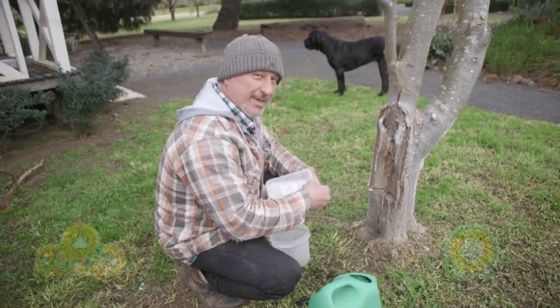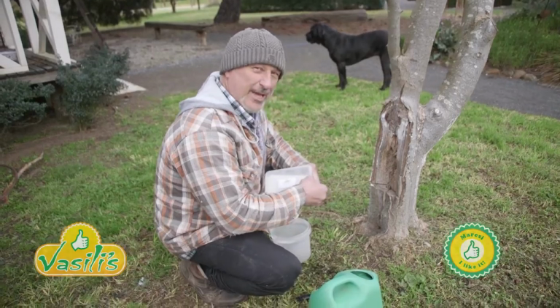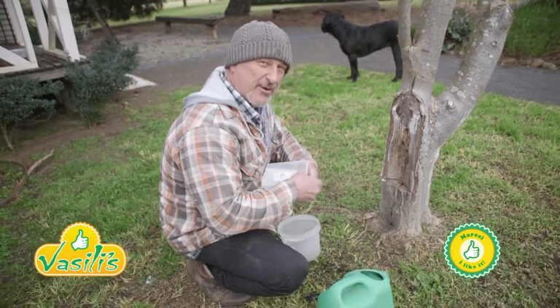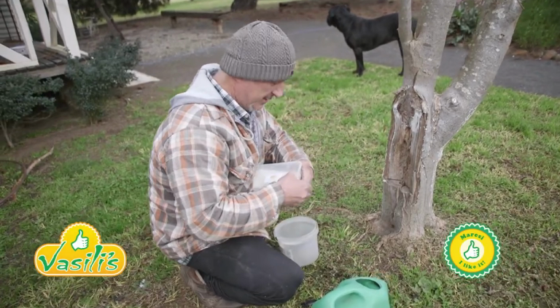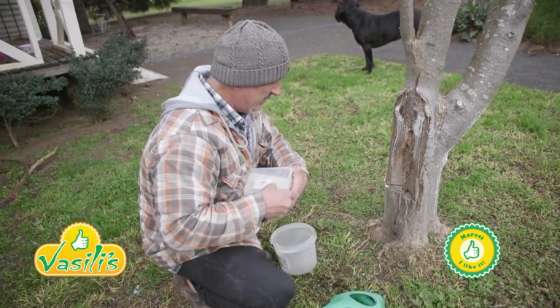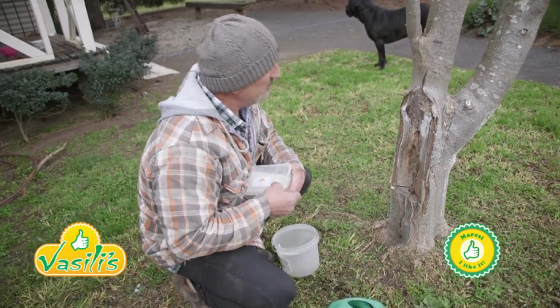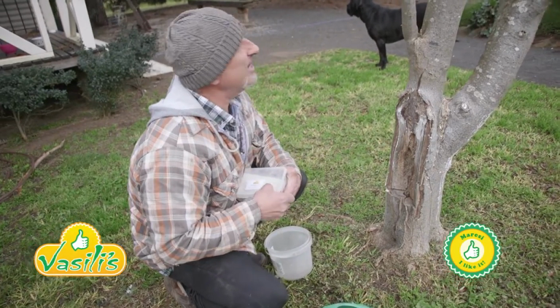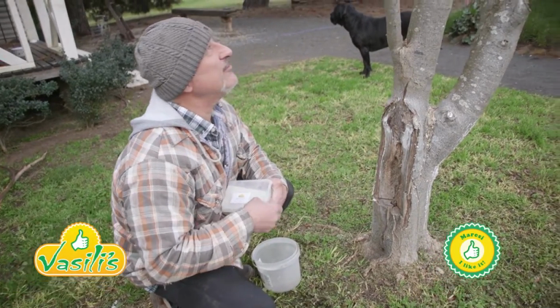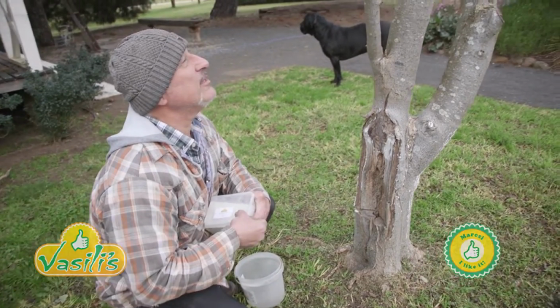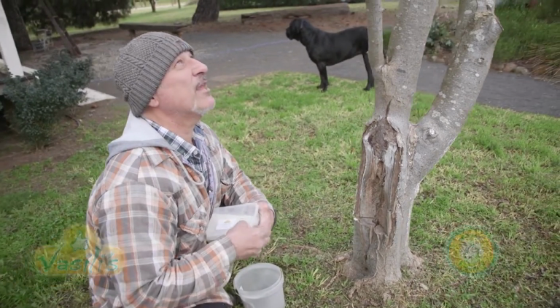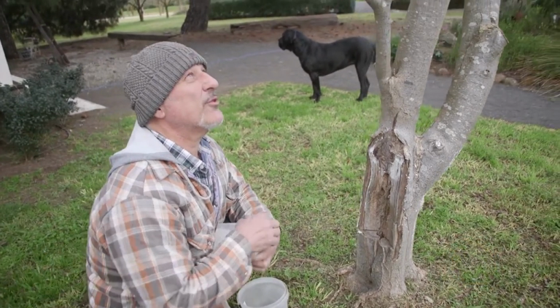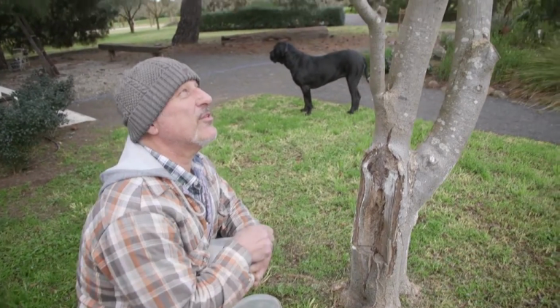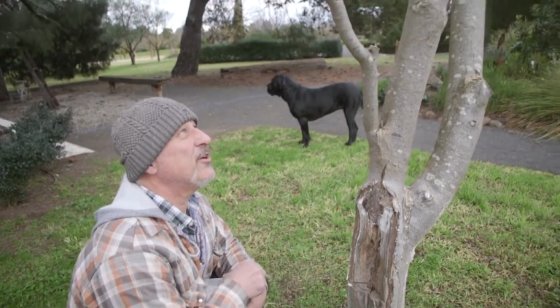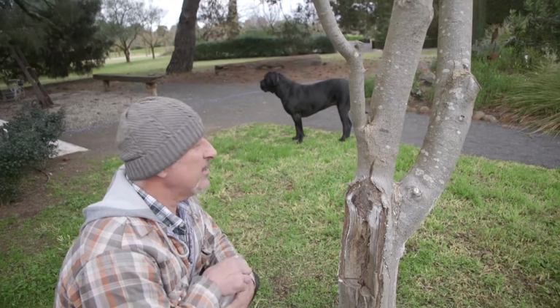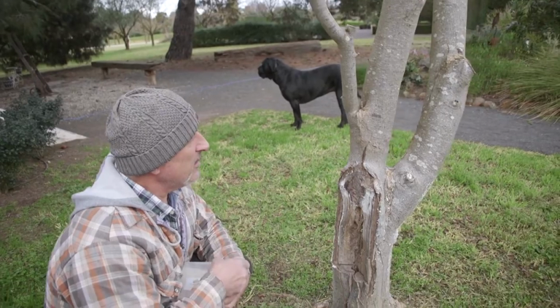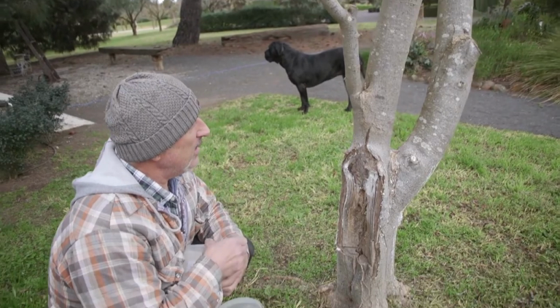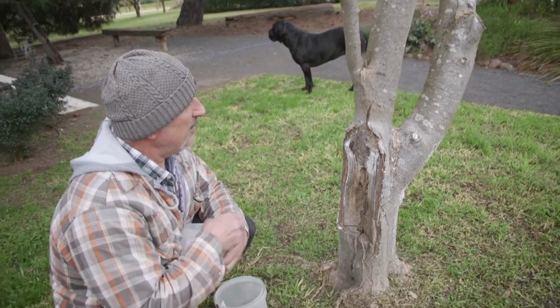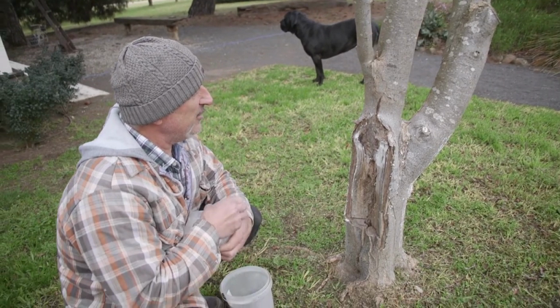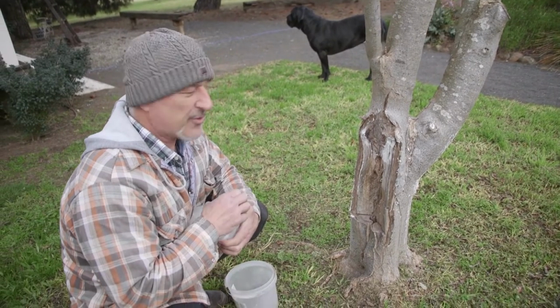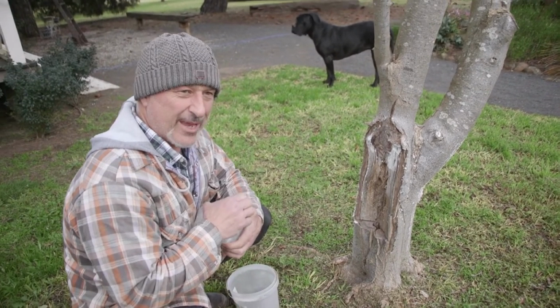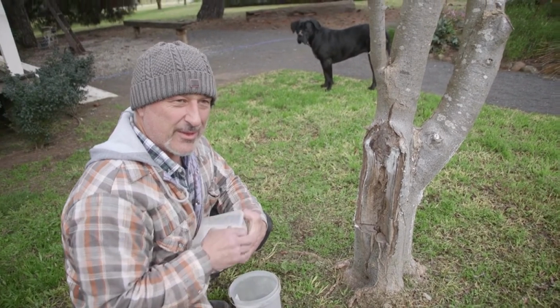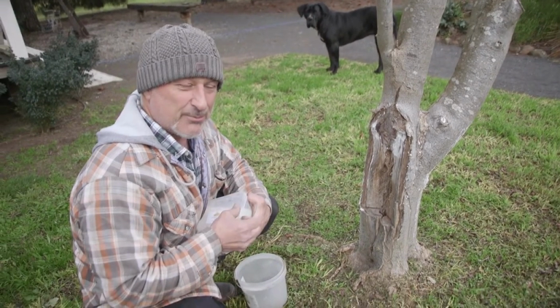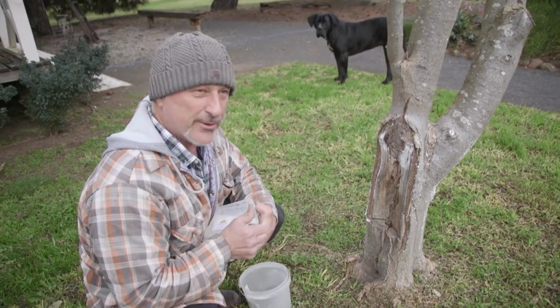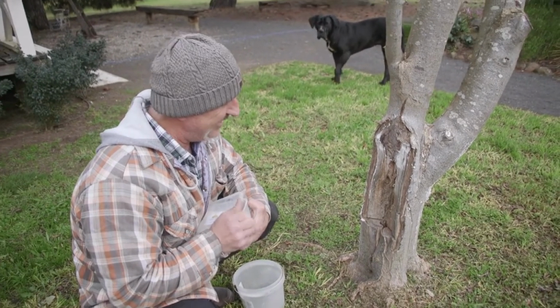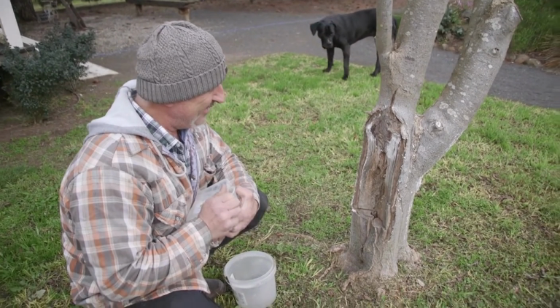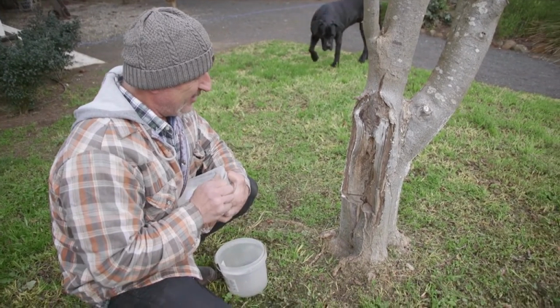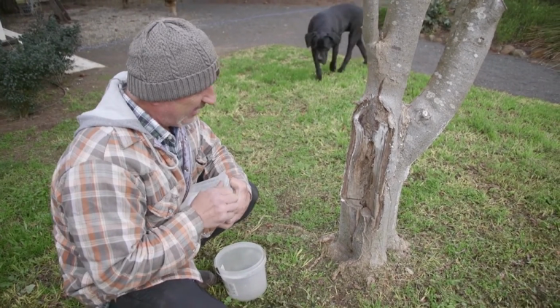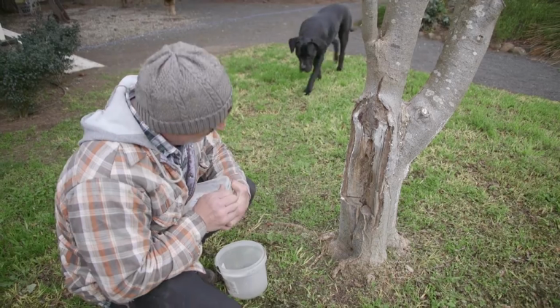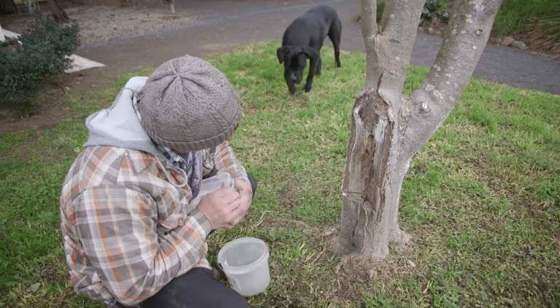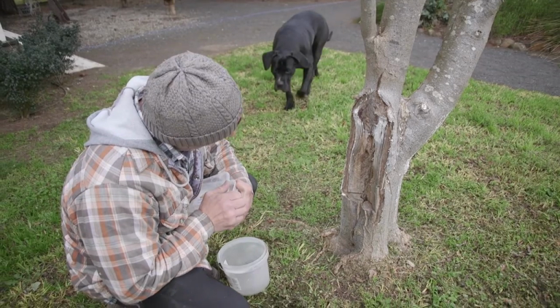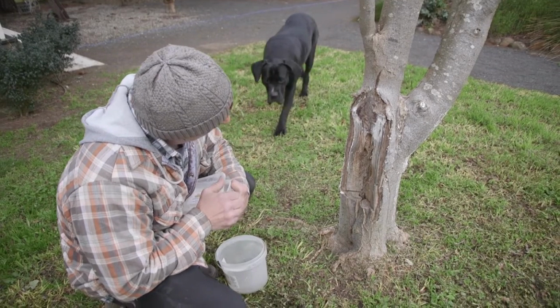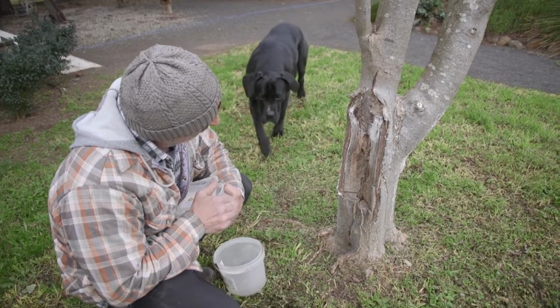How are we going everyone? Just standing here in front of the black locust tree that we've got. About a year ago or so we had borer in here, got stuck into it and made a mess of the tree.